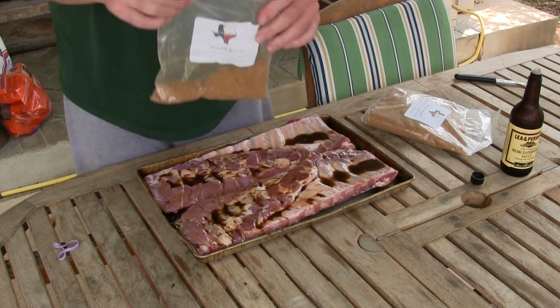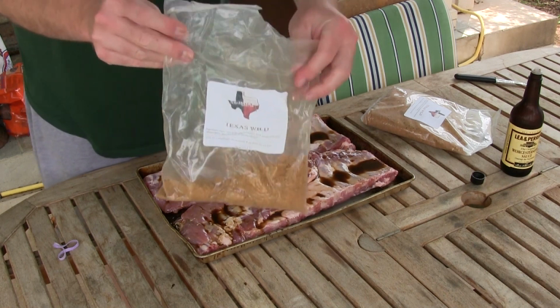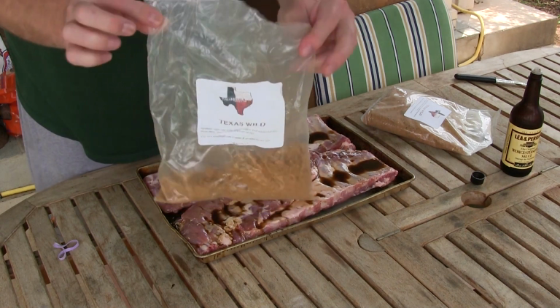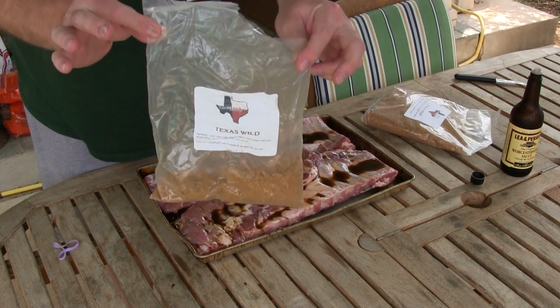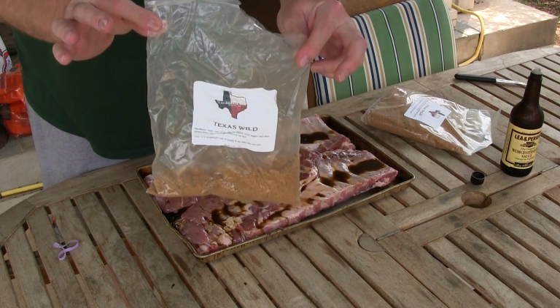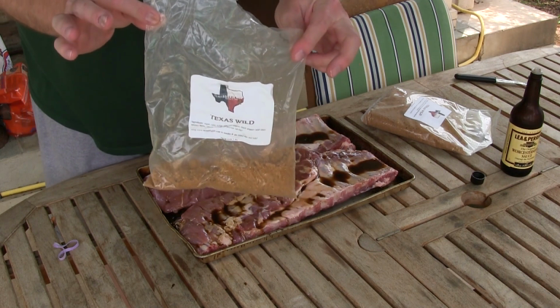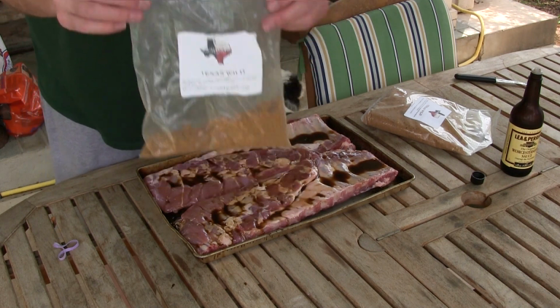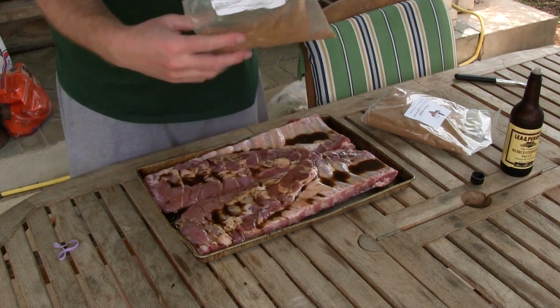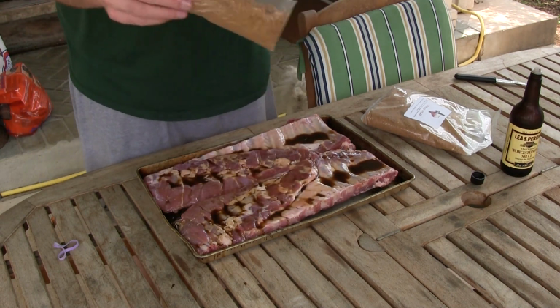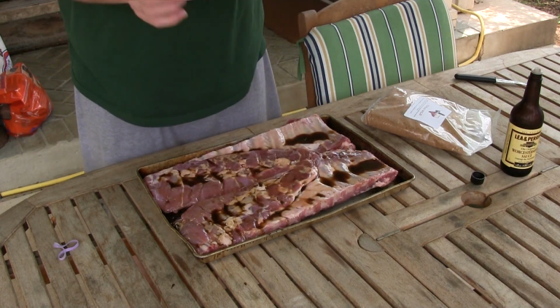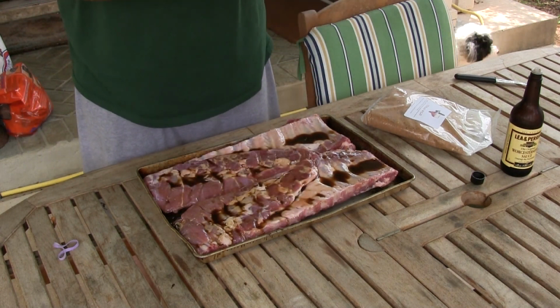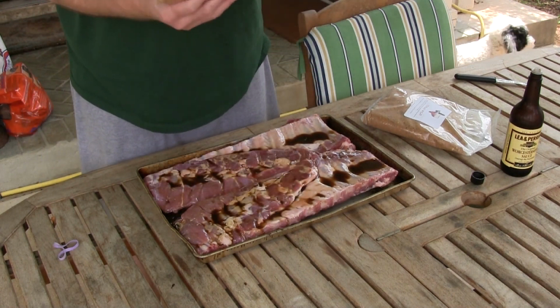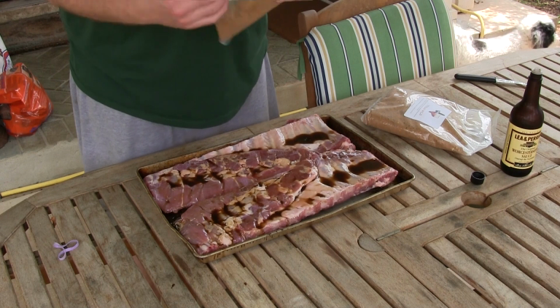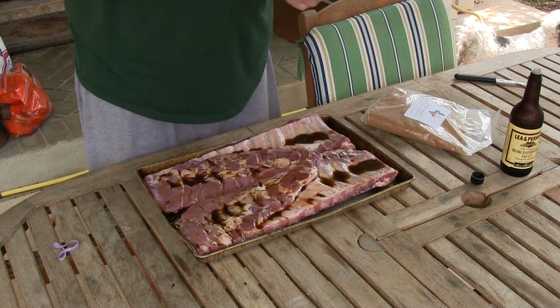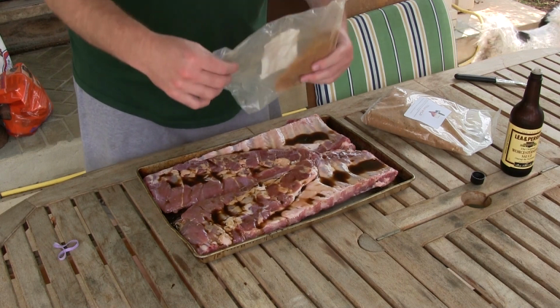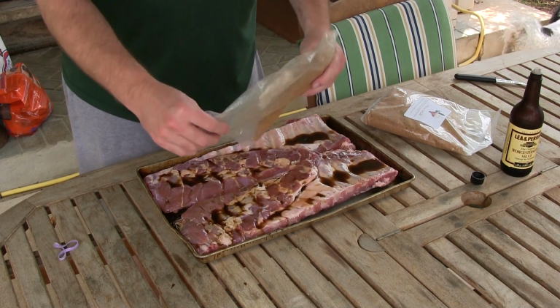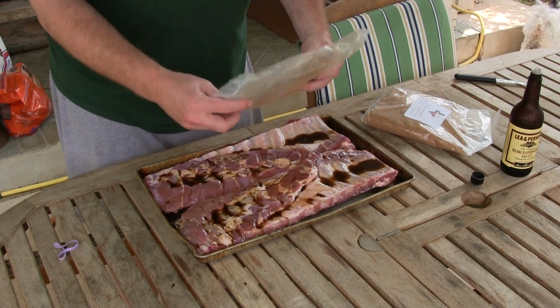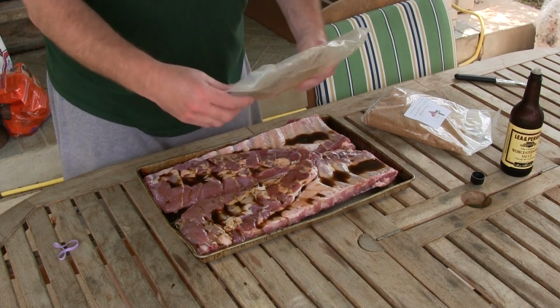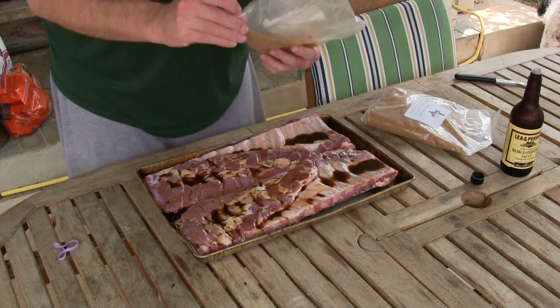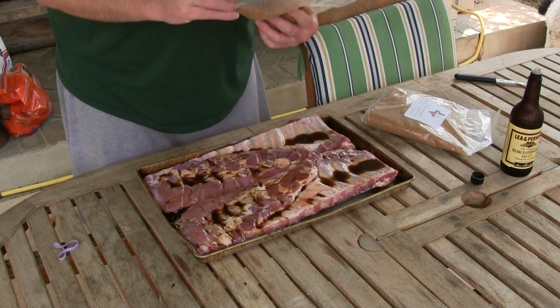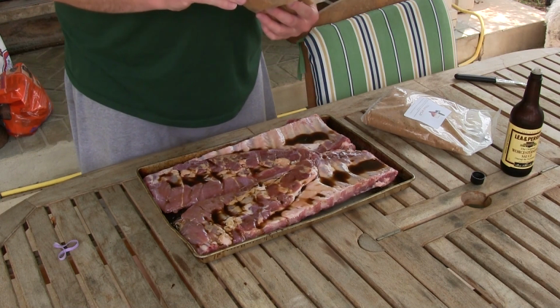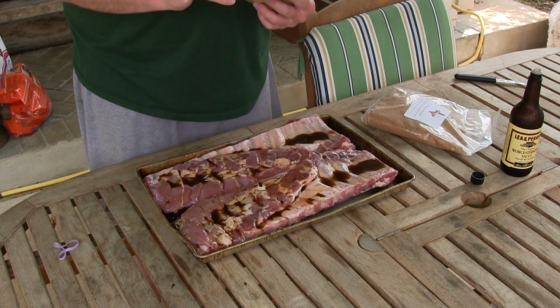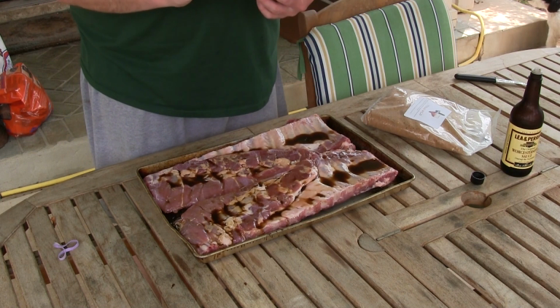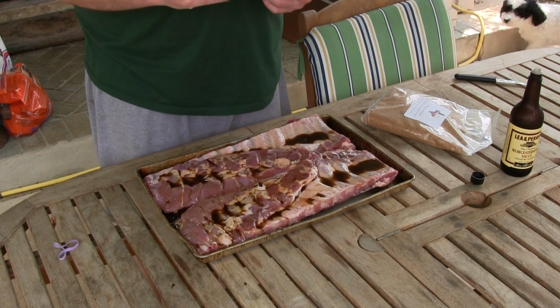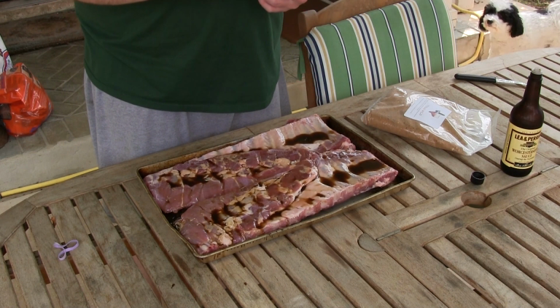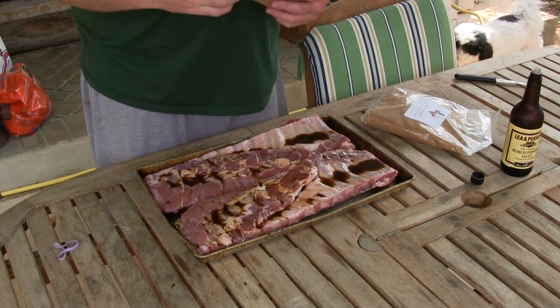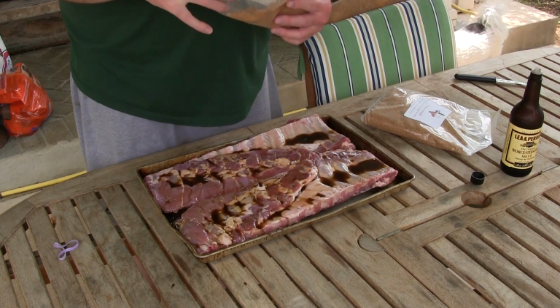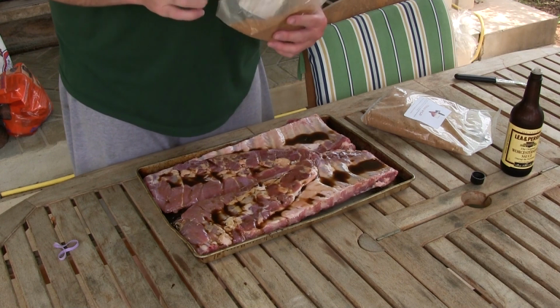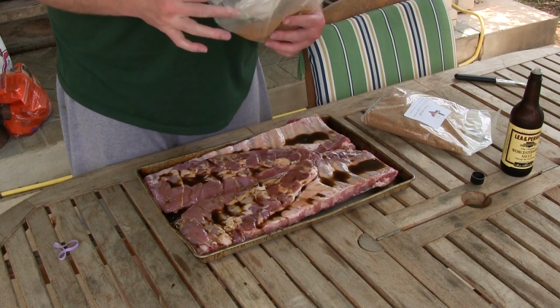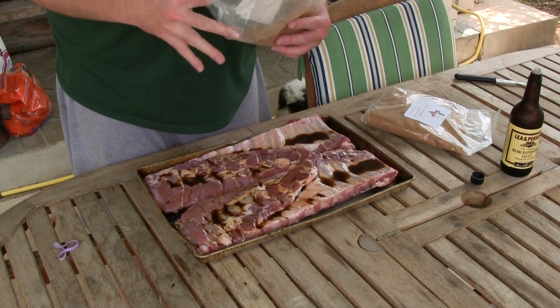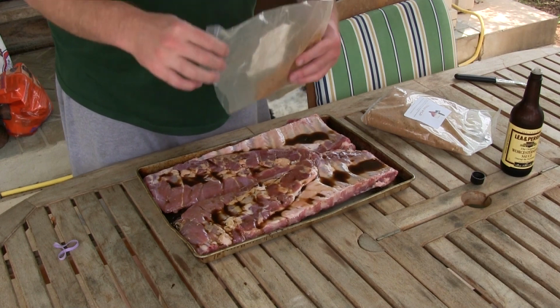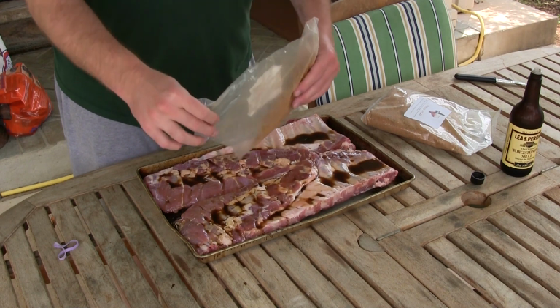I've got some that are already opened and don't have much left, so I'm gonna finish this bag off and then I'll open the other one.